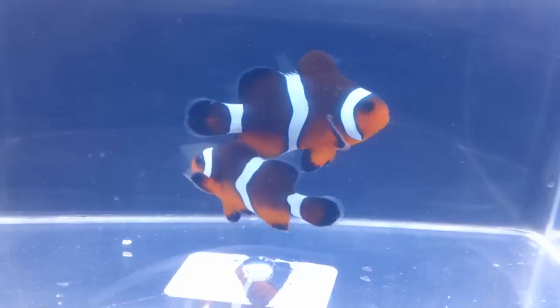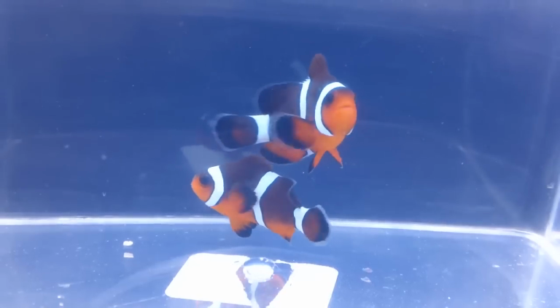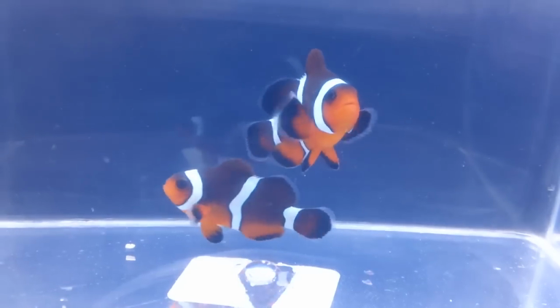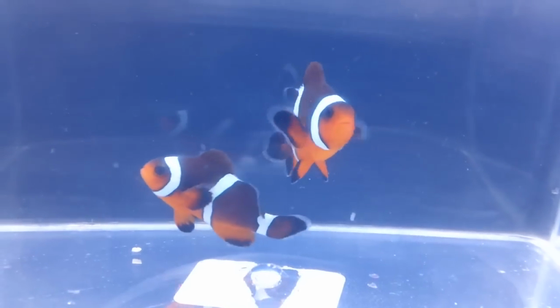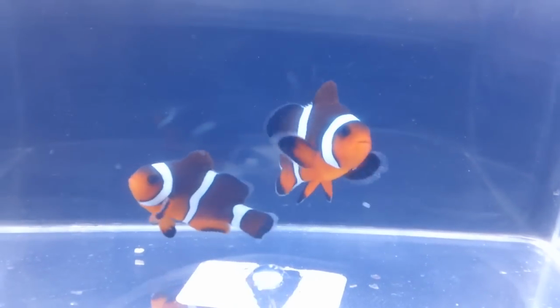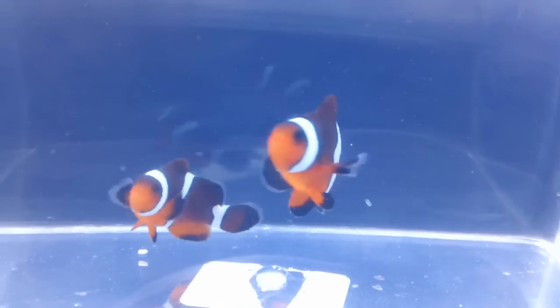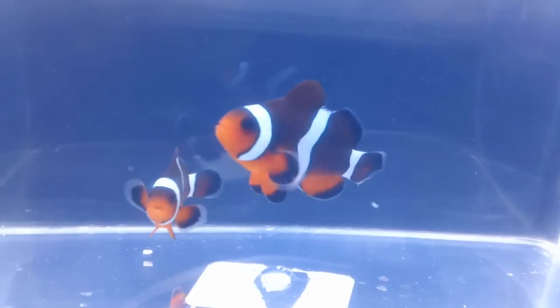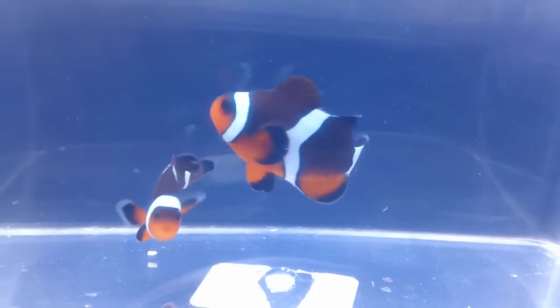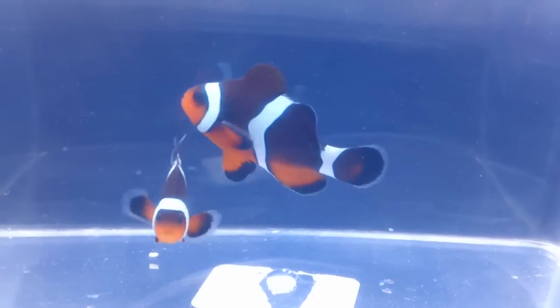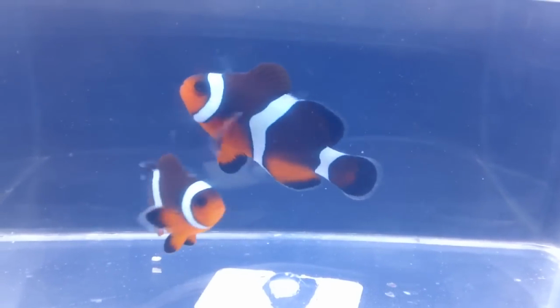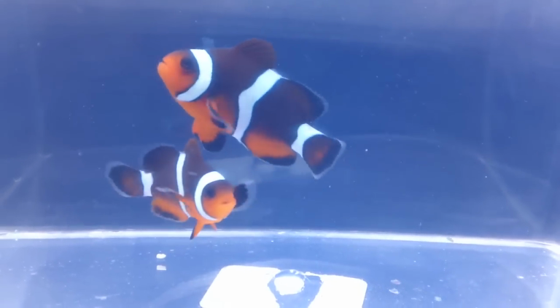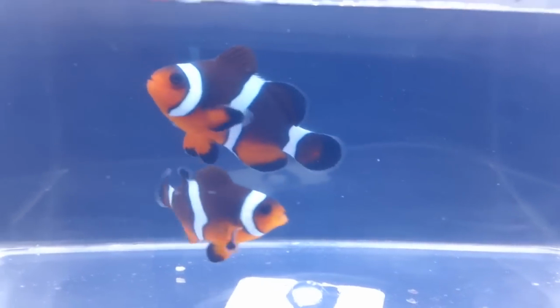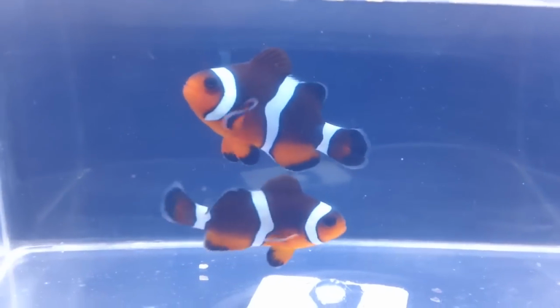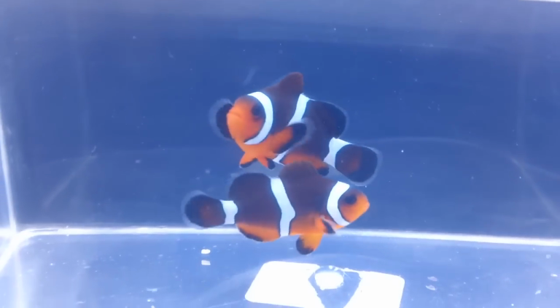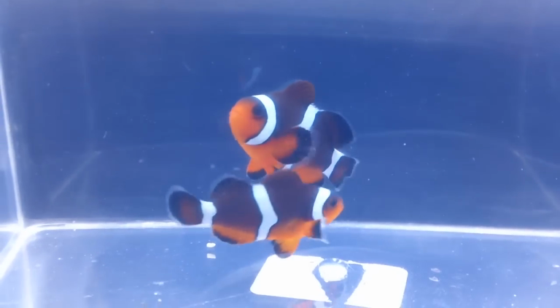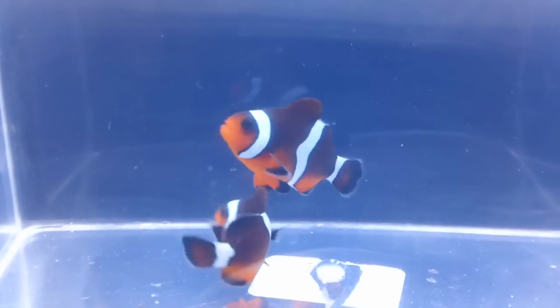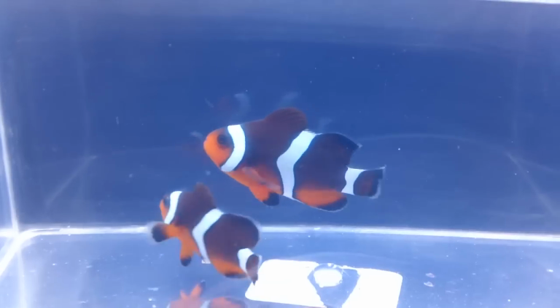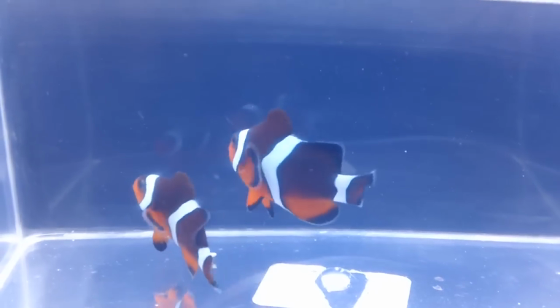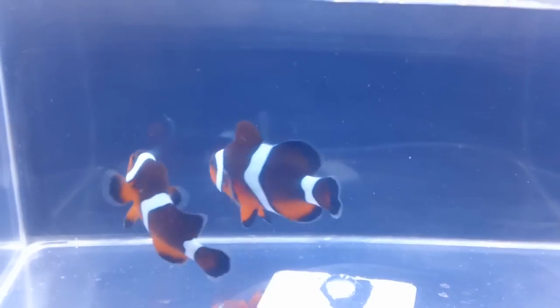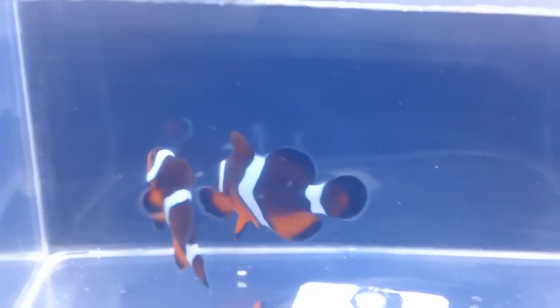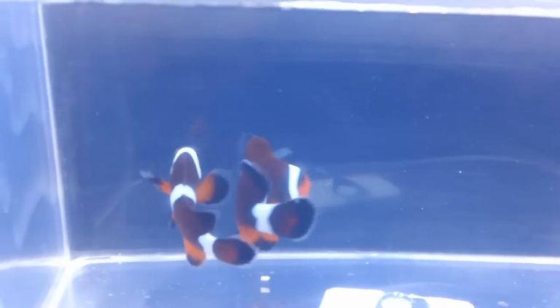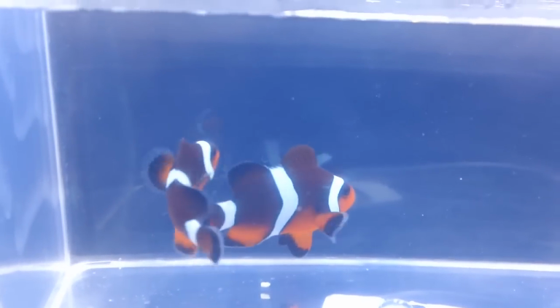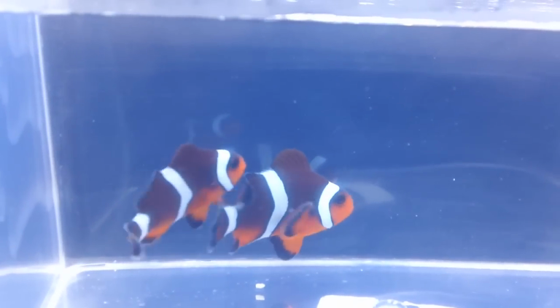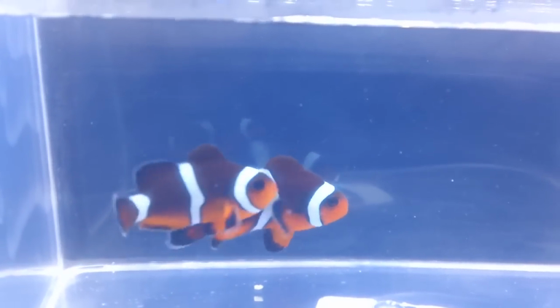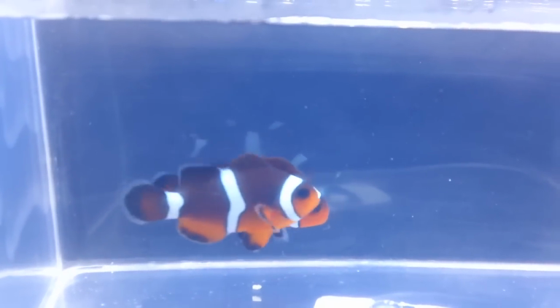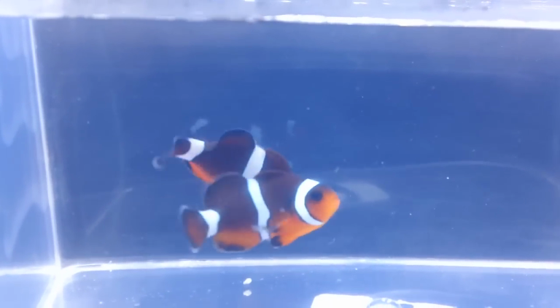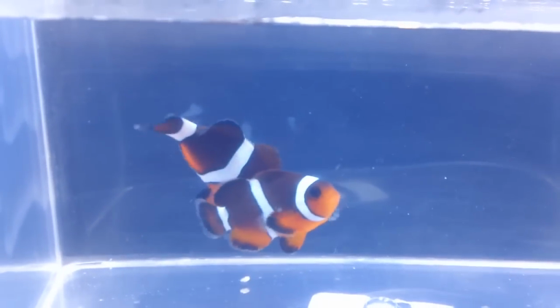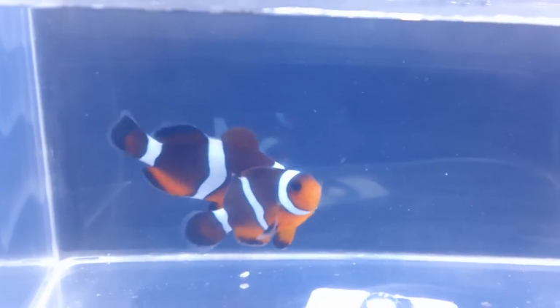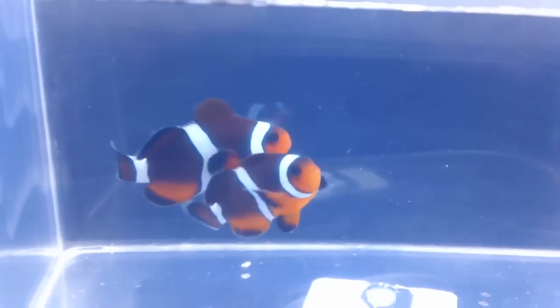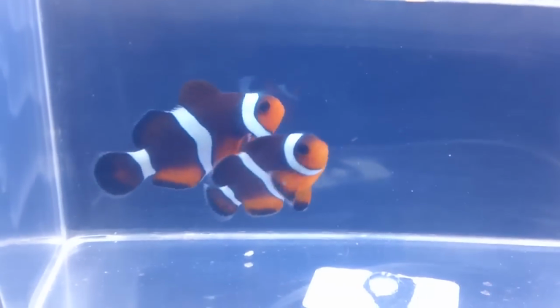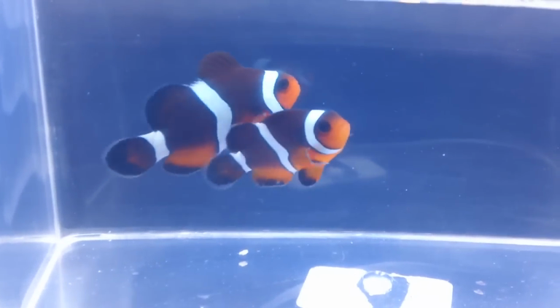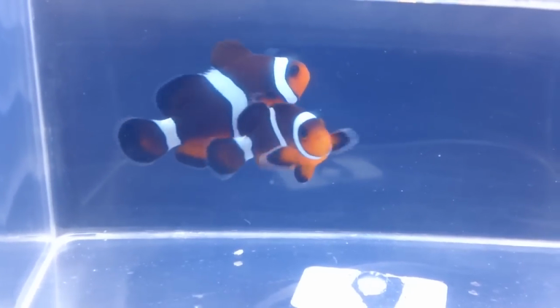We are having the designer door buster special this week, so definitely come by and check these fish out. Super, super cool new designer clownfish pair available at Aquarium Outfitters.